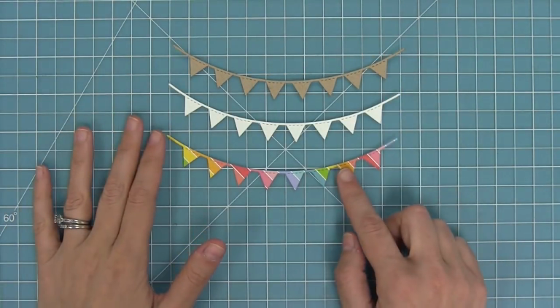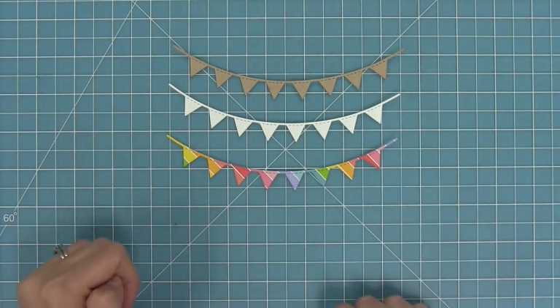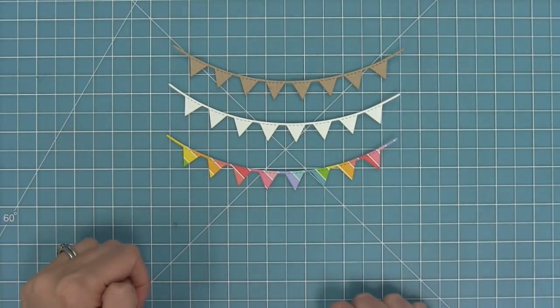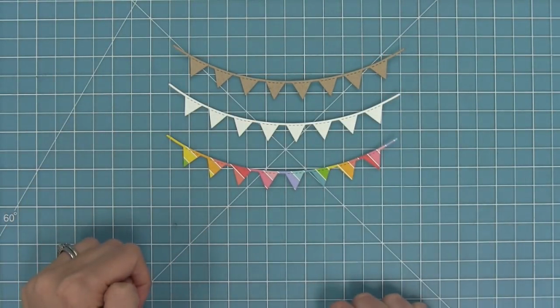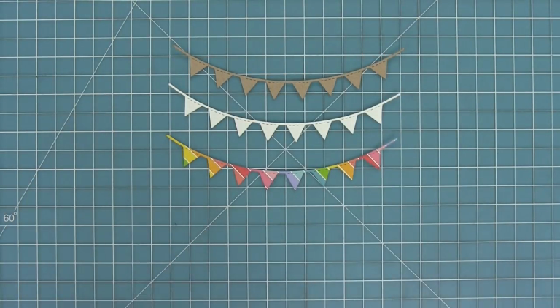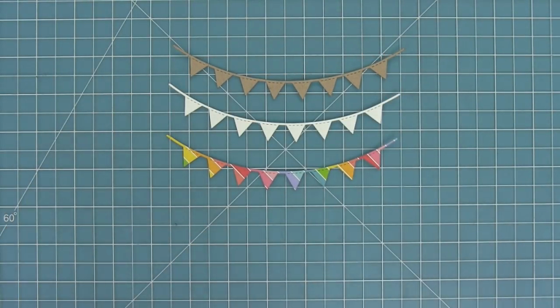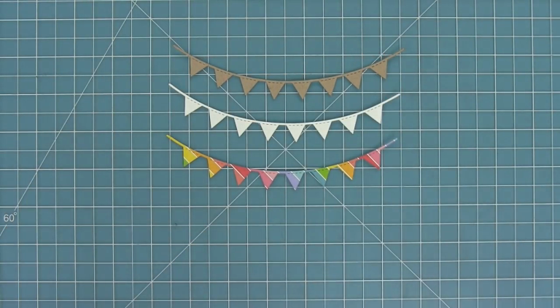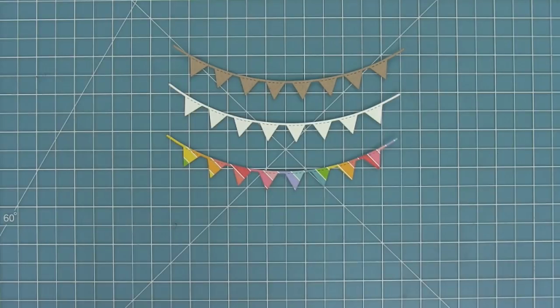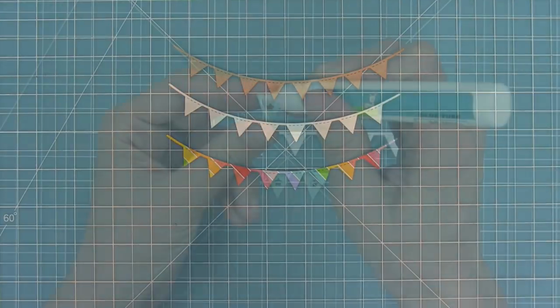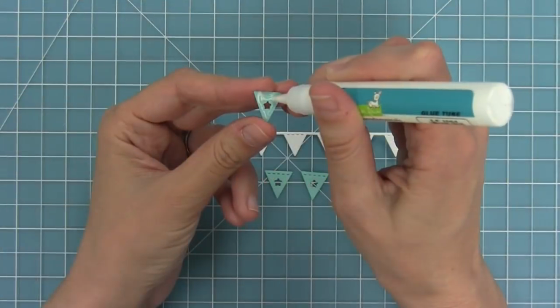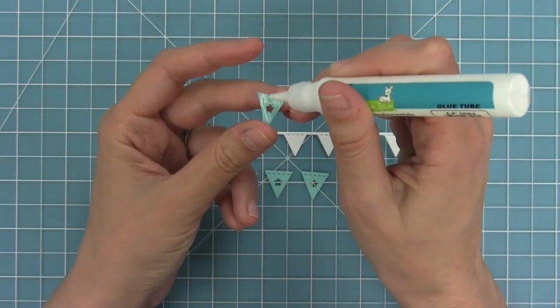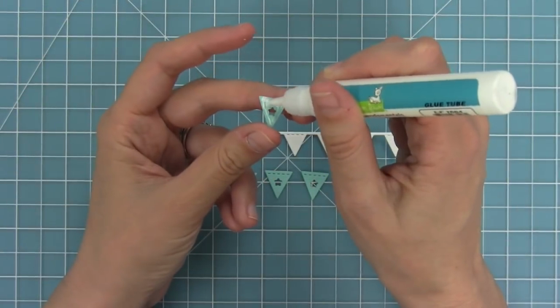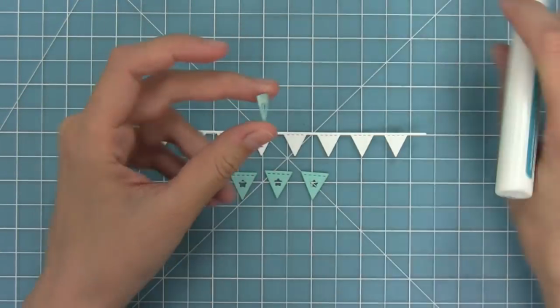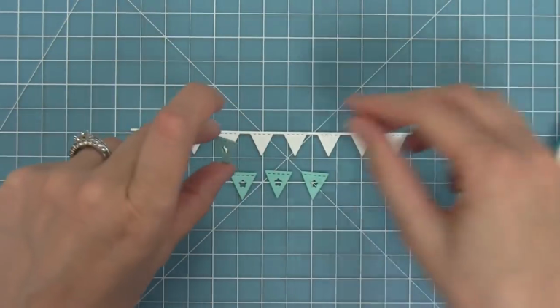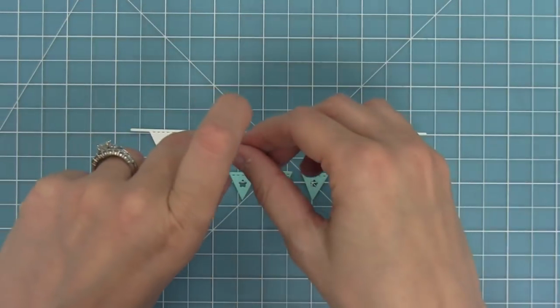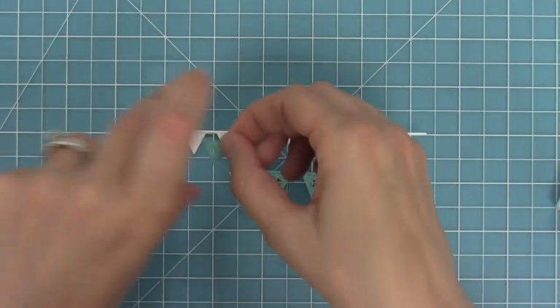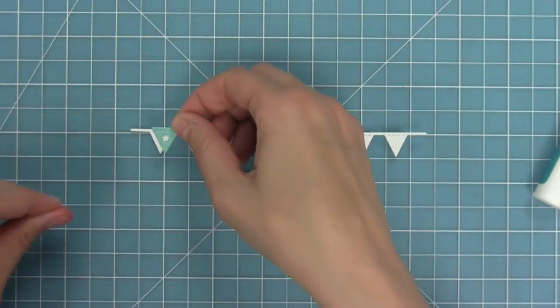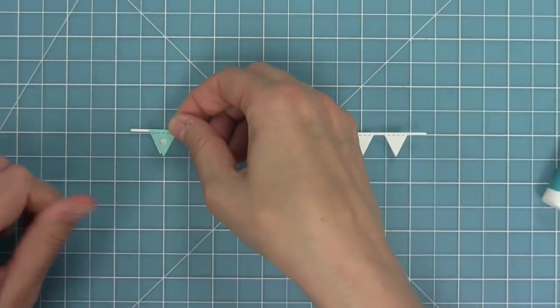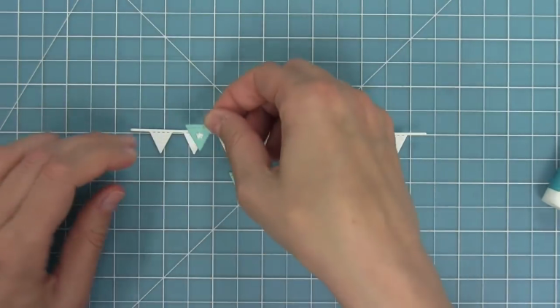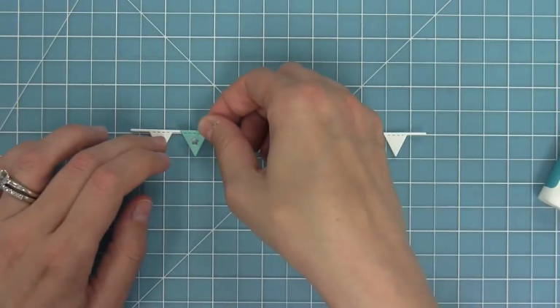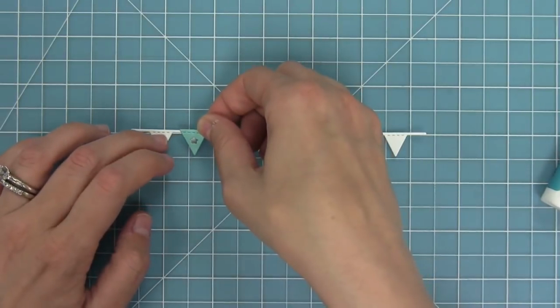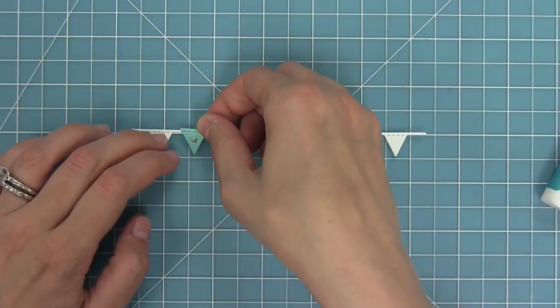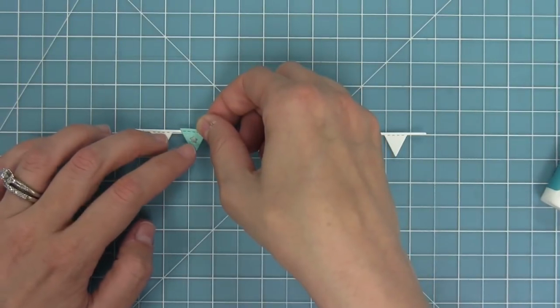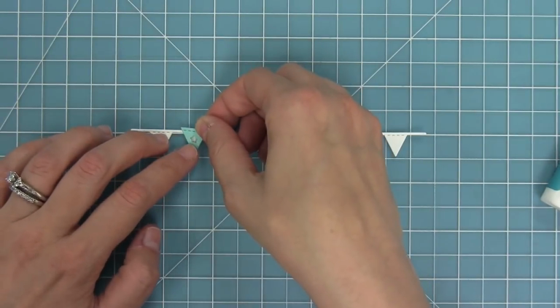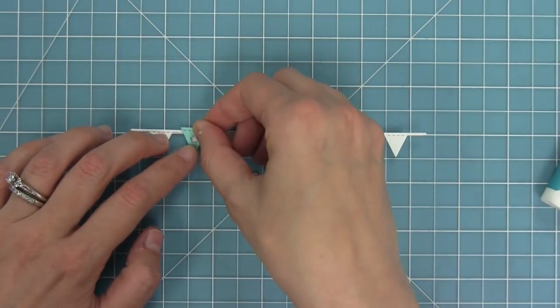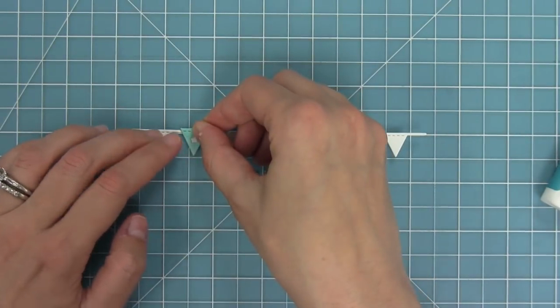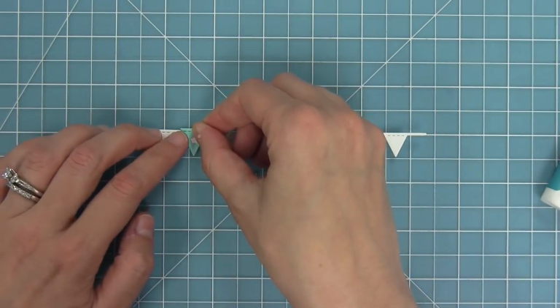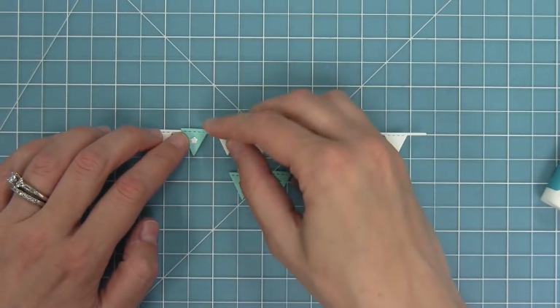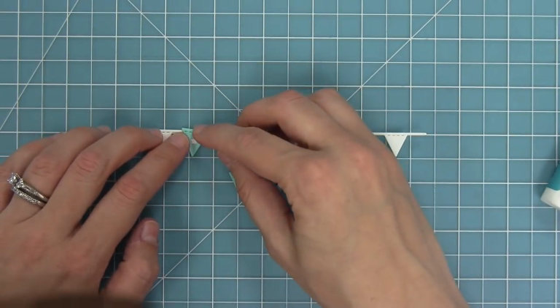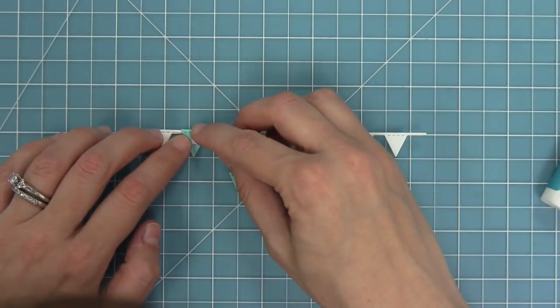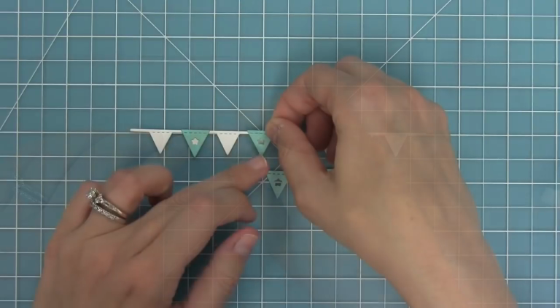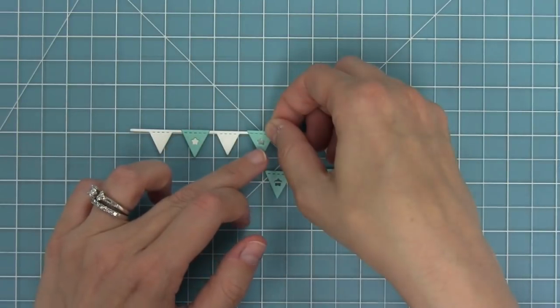Now if you want to step it up, you can add some of those little extra pendants on top of them to decorate it. In this case I've got a white border and I'm going to use some mermaid cardstock with the little die cut with the star on there — I think this is just so cute and delicate.